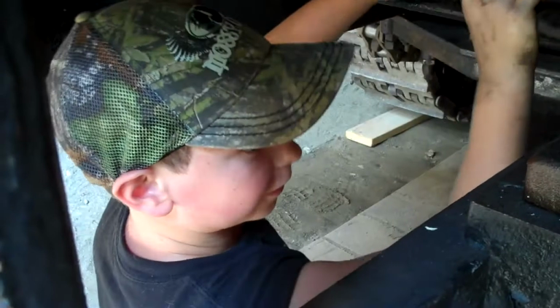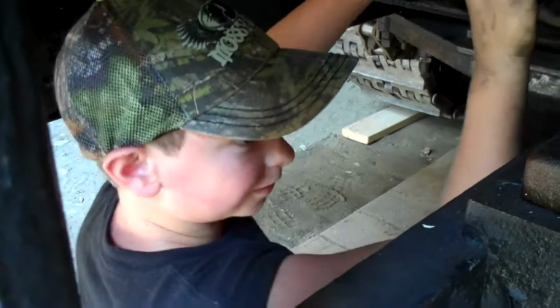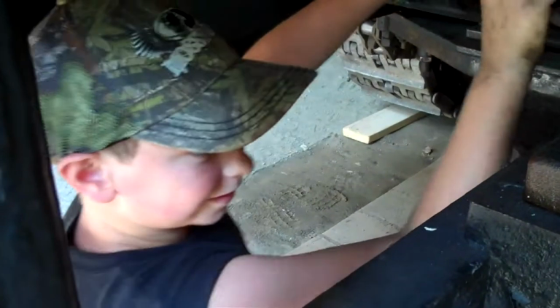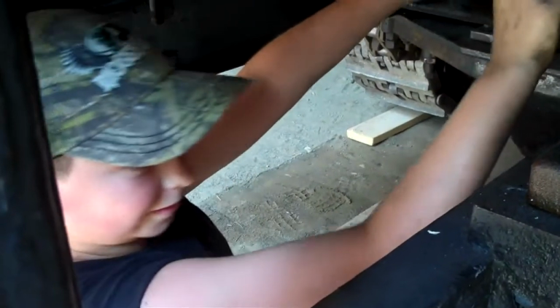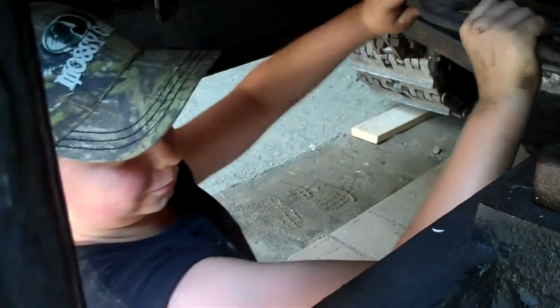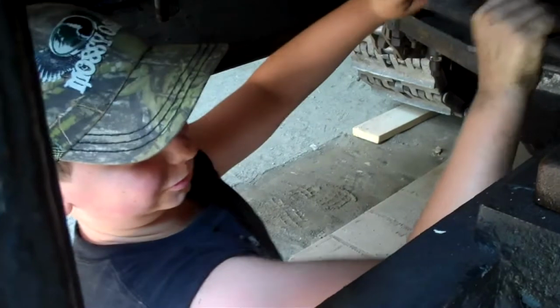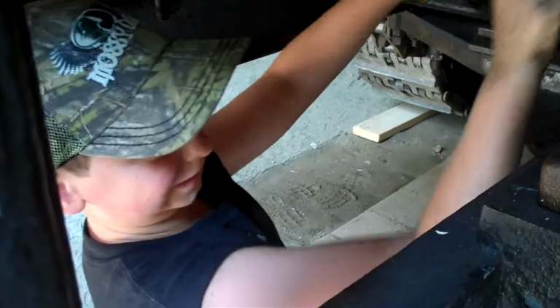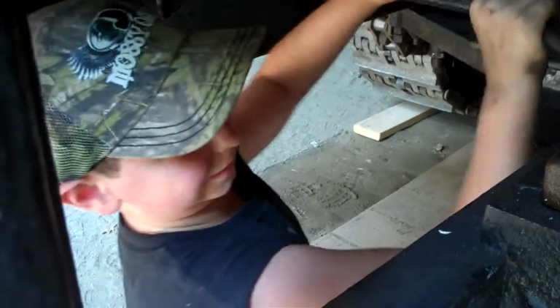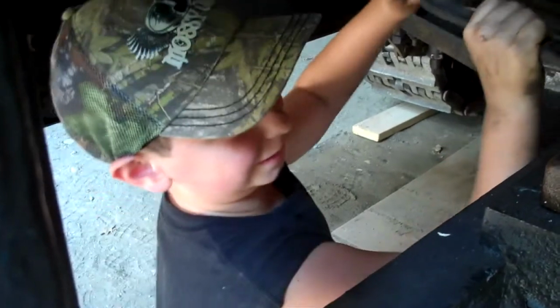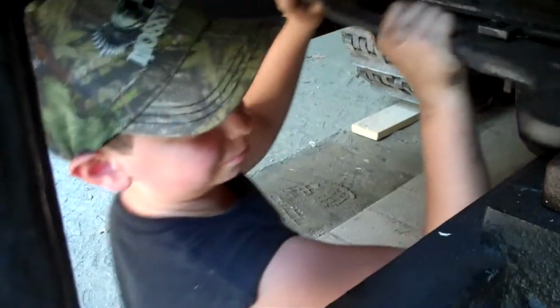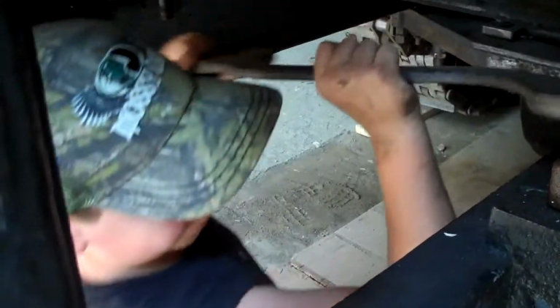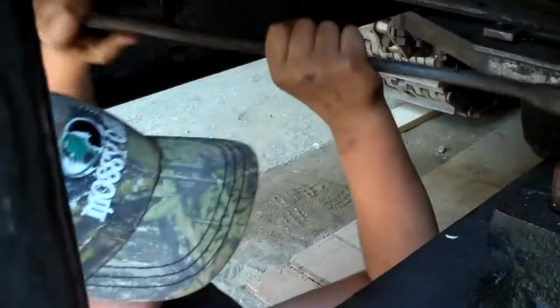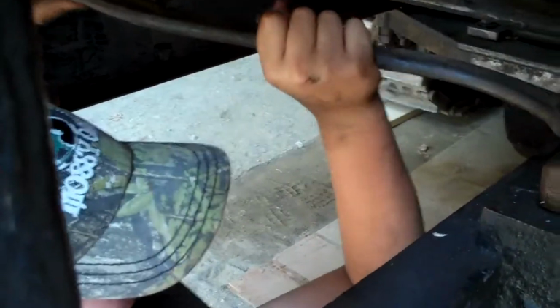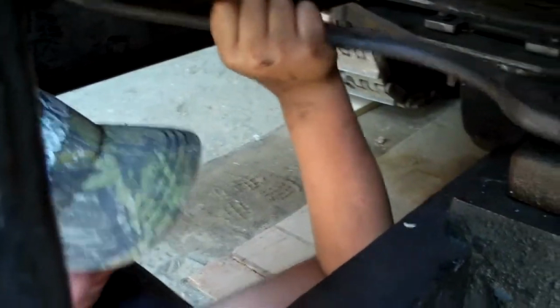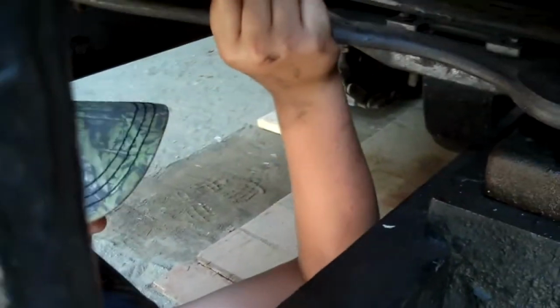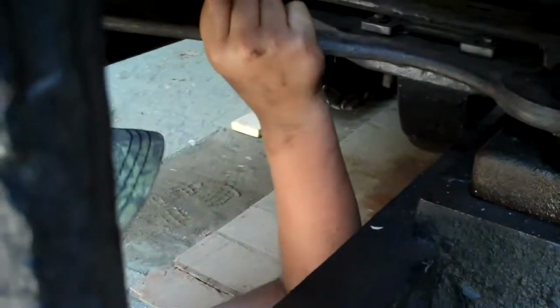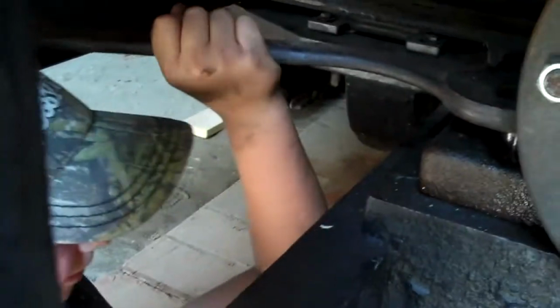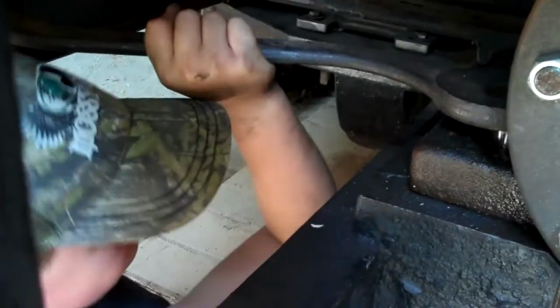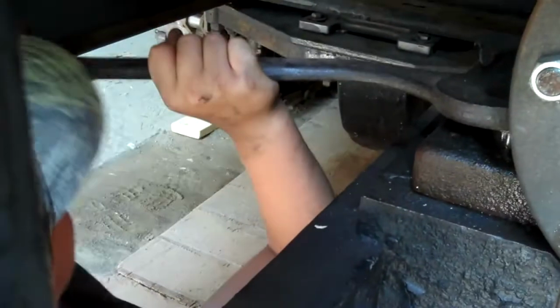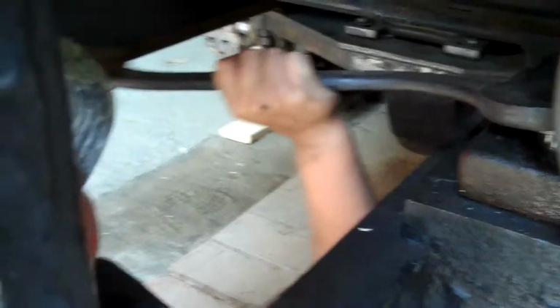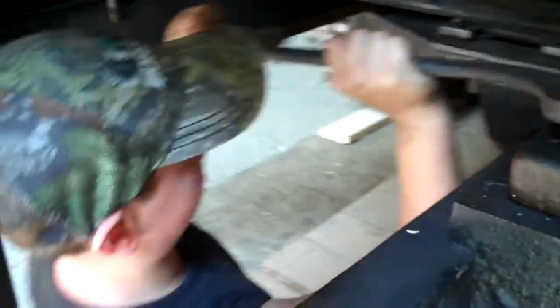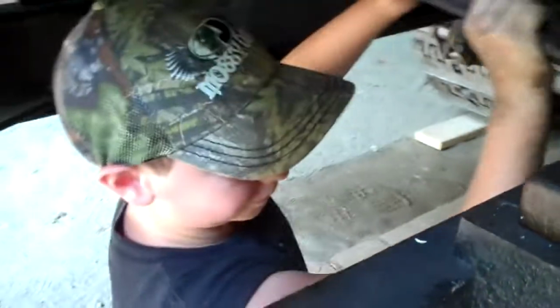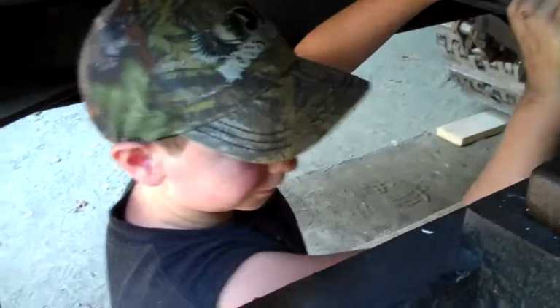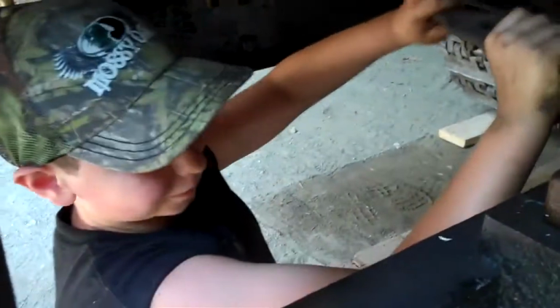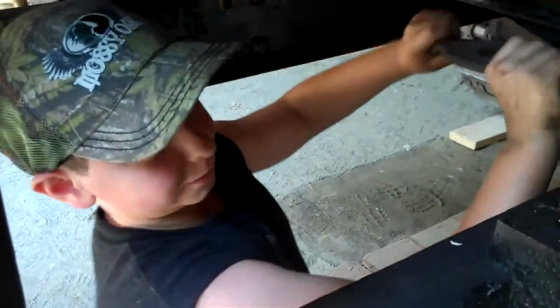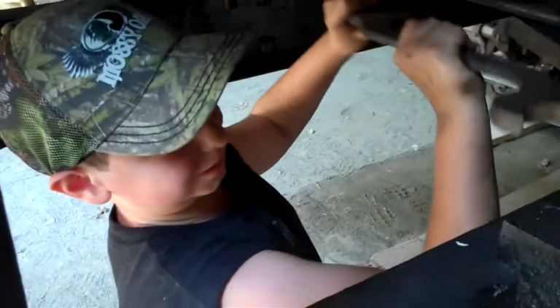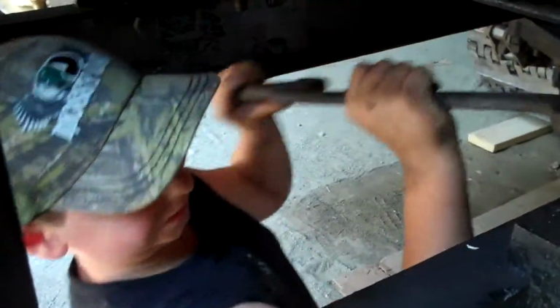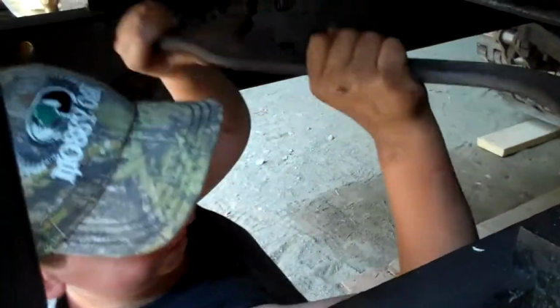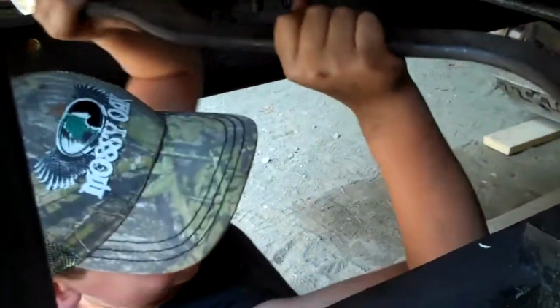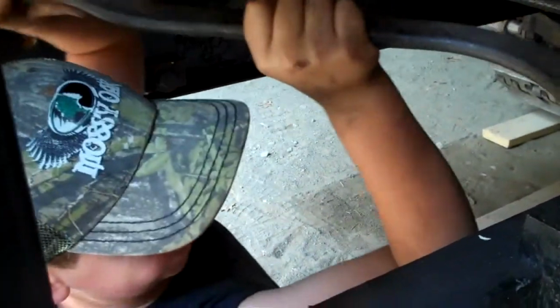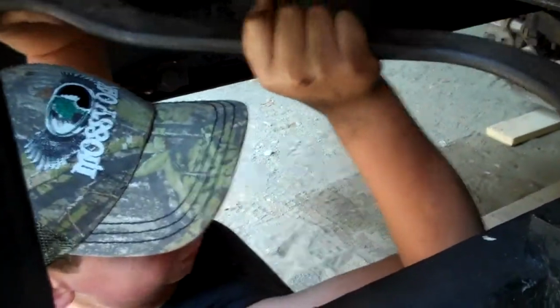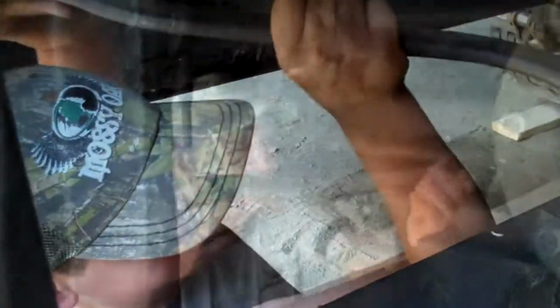So what are you doing, Tori? I'm tweaking the engine bolt. Tightening it. This thing is heavy. This is way hard.